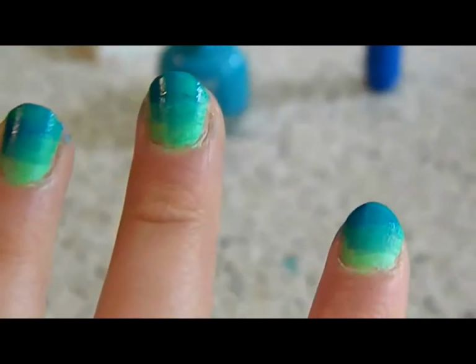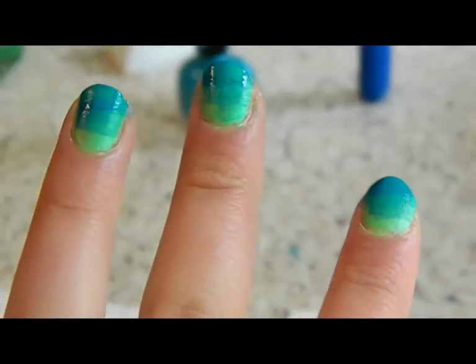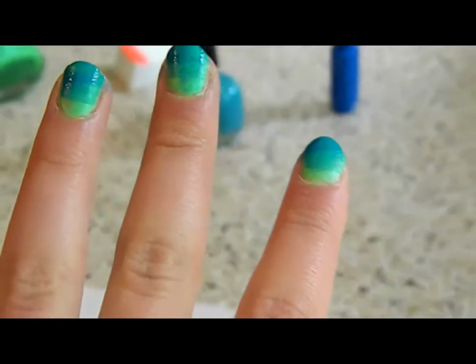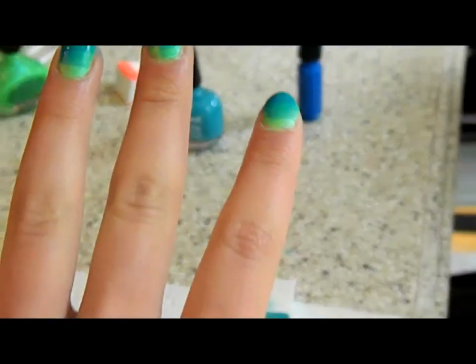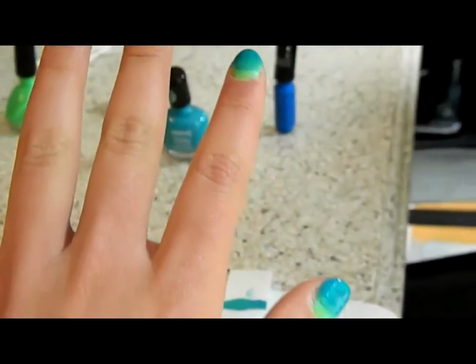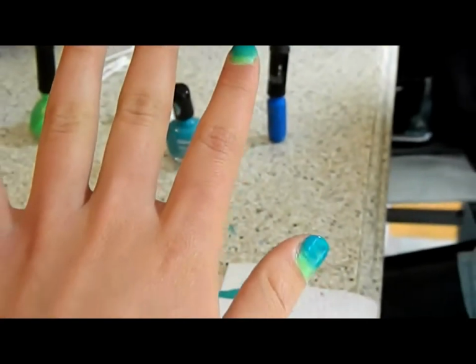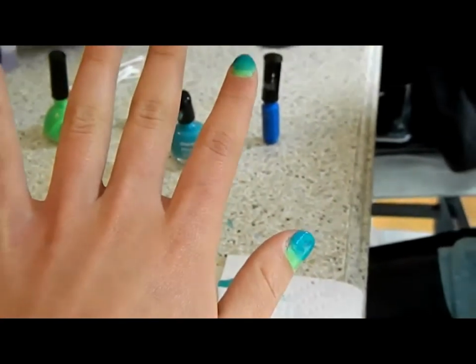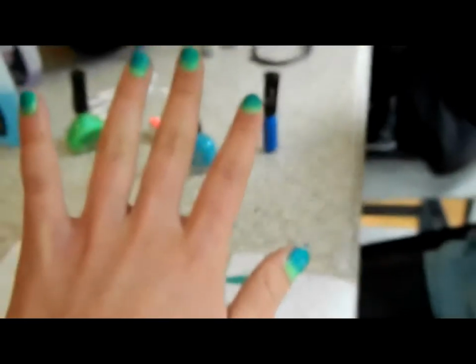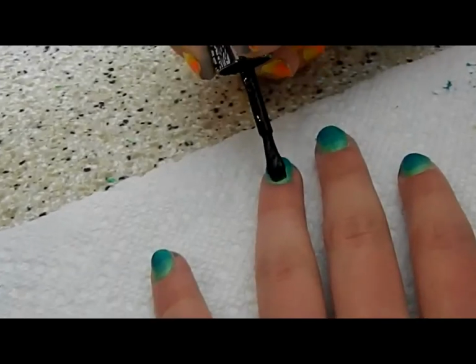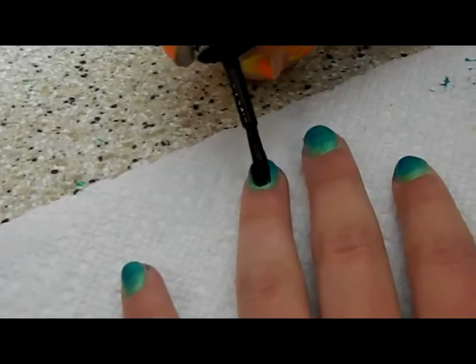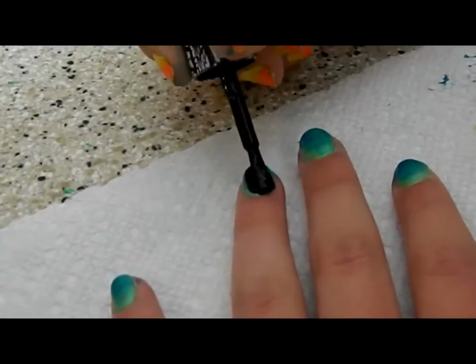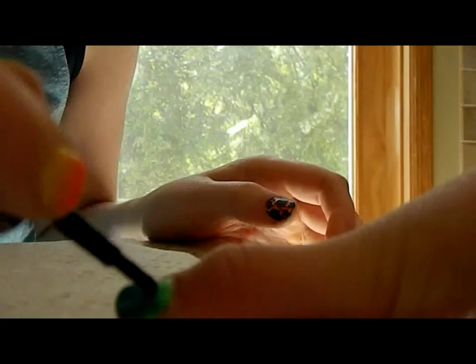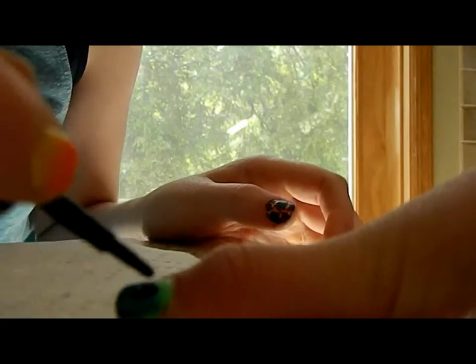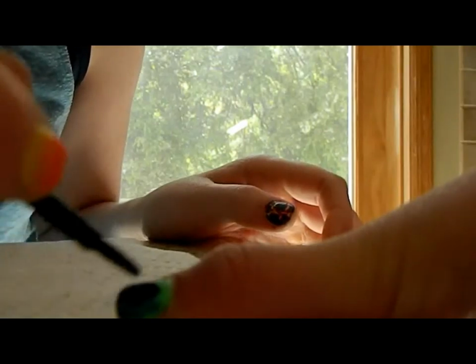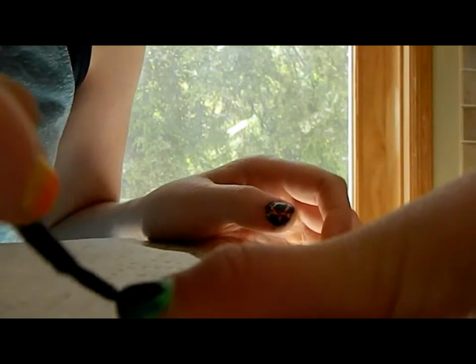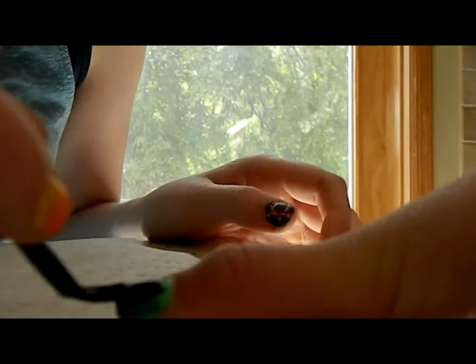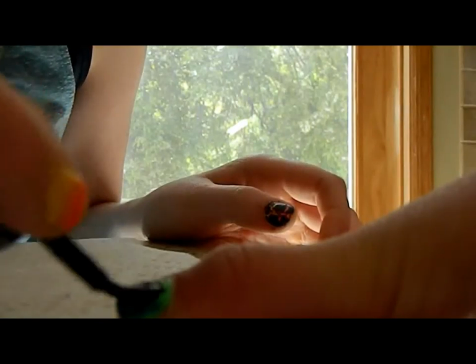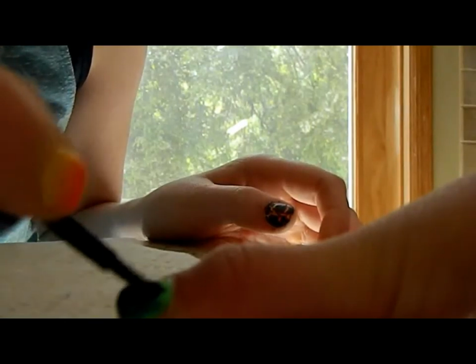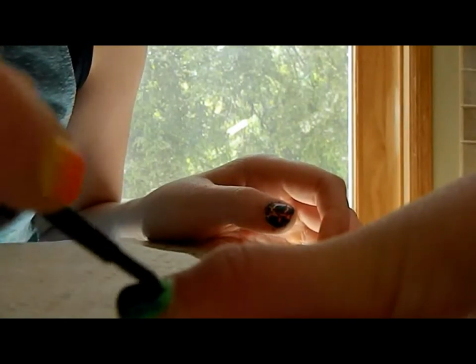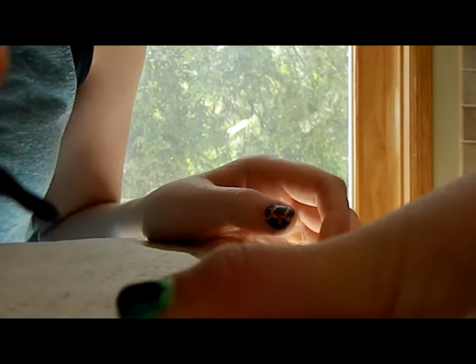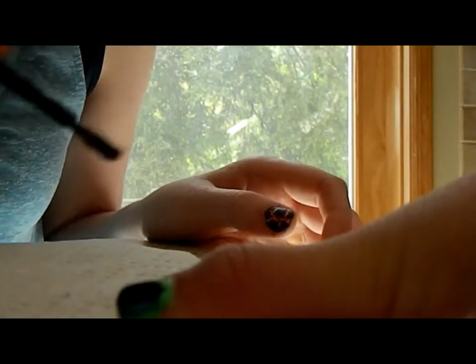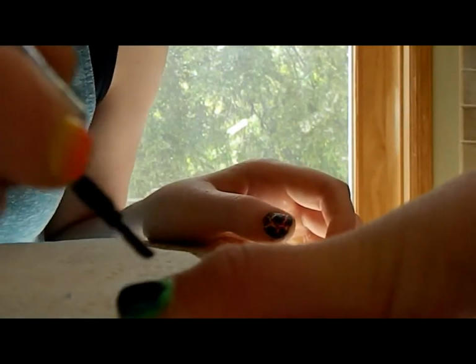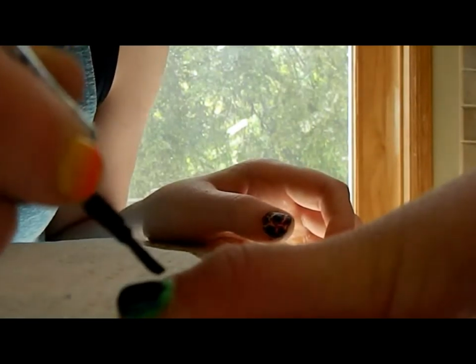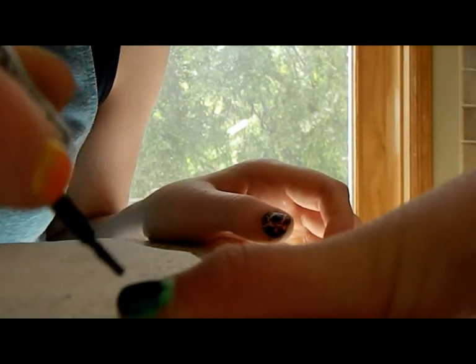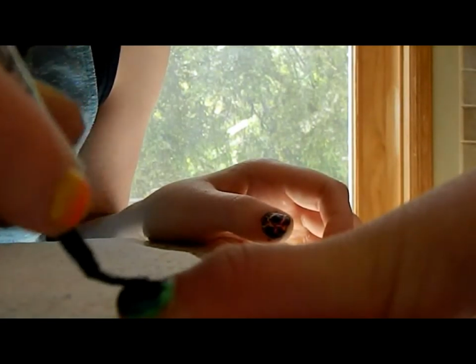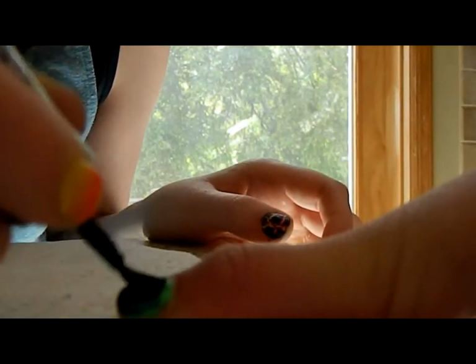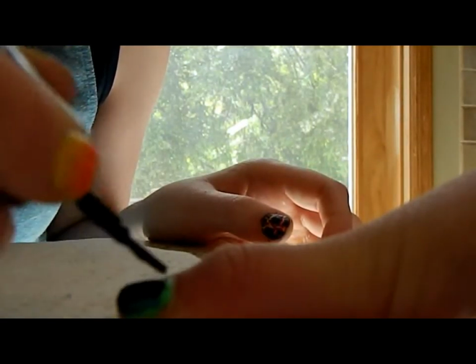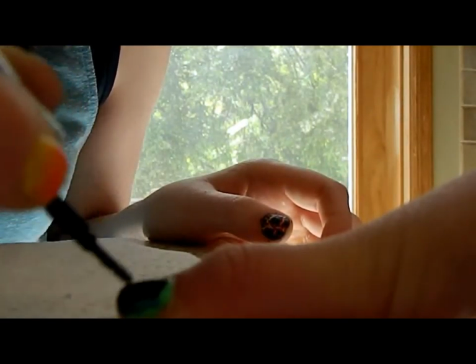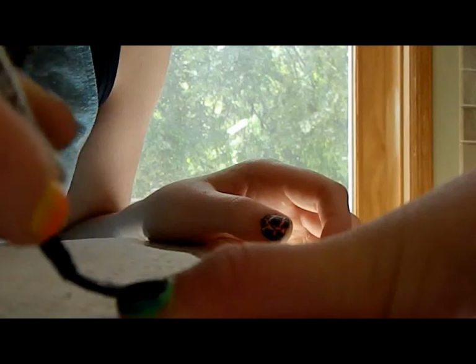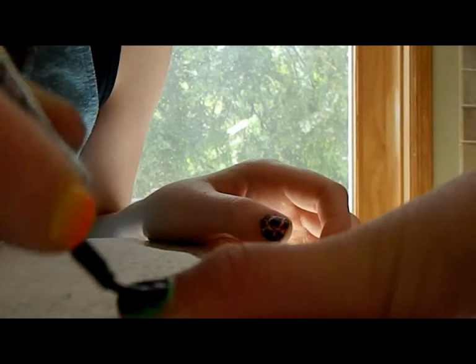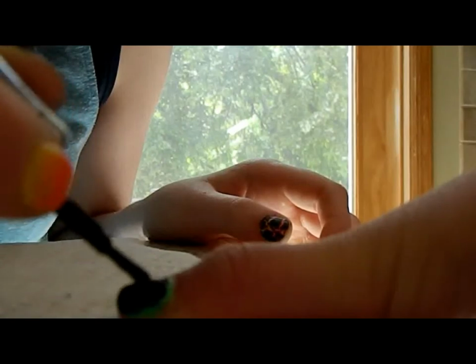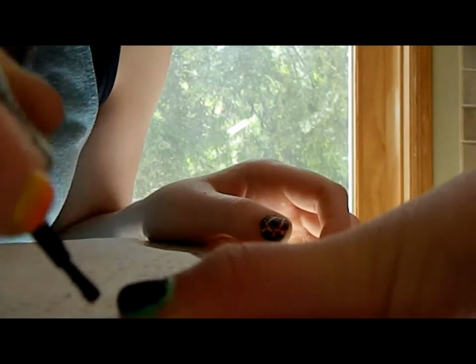When it's done drying, you can apply Crackle onto it, and it would make a really cool effect that looks like it's just fading. It looks really cool.